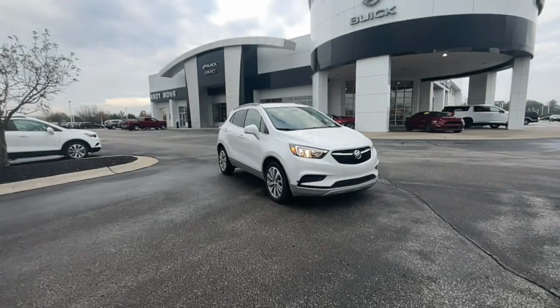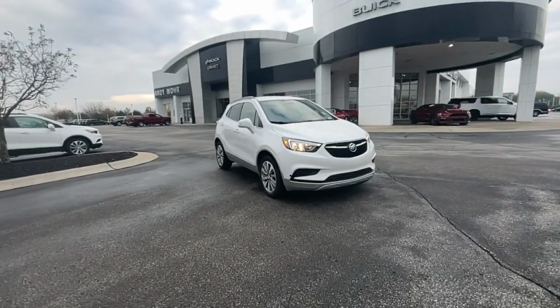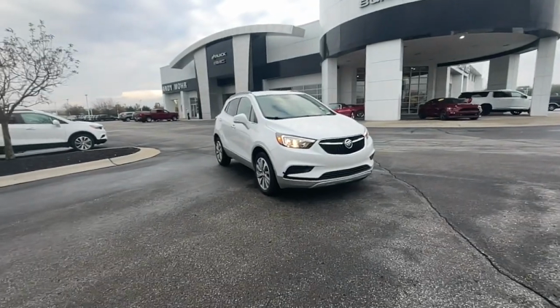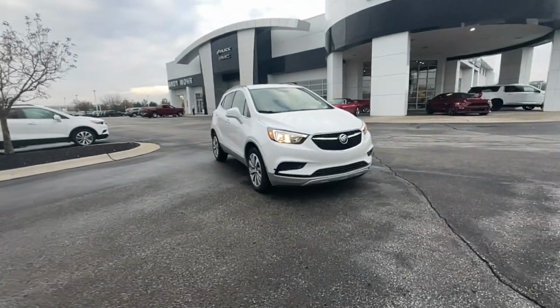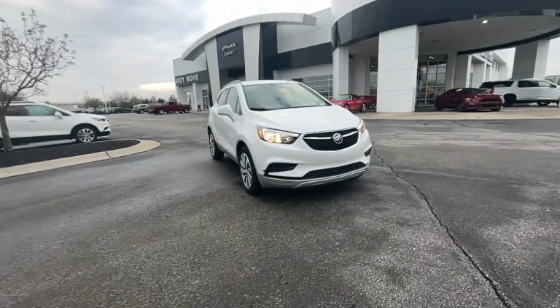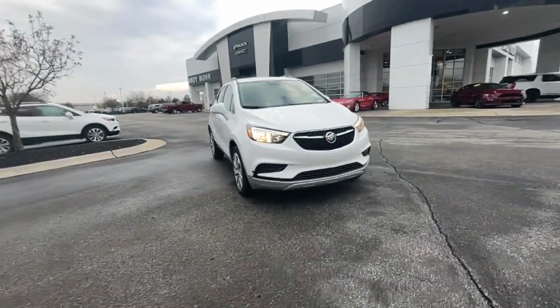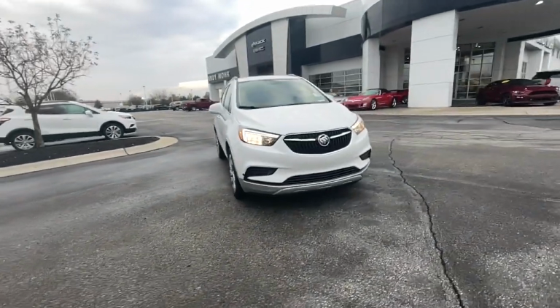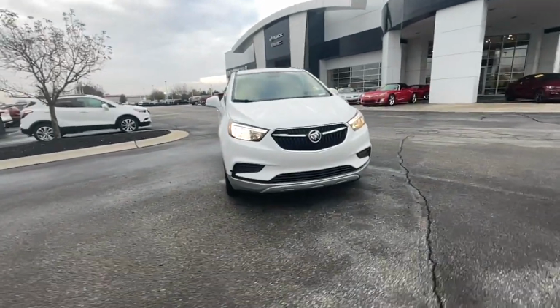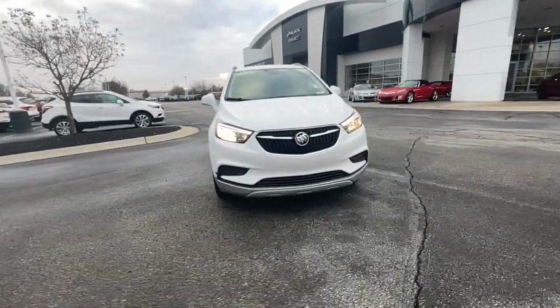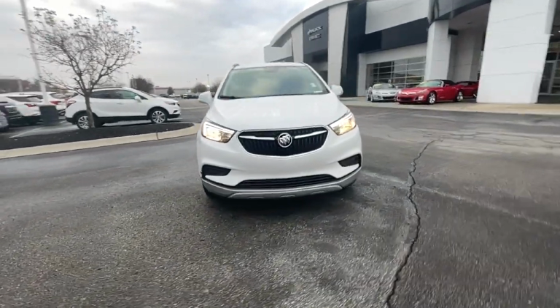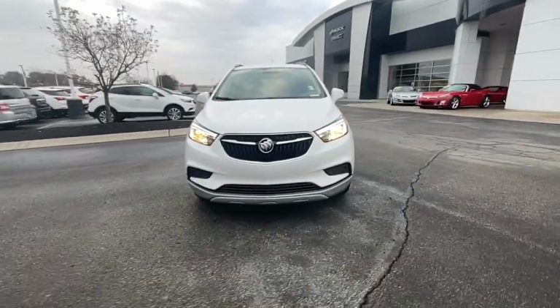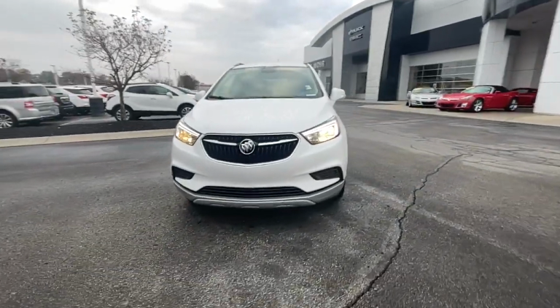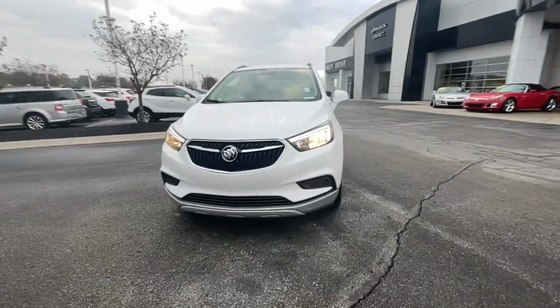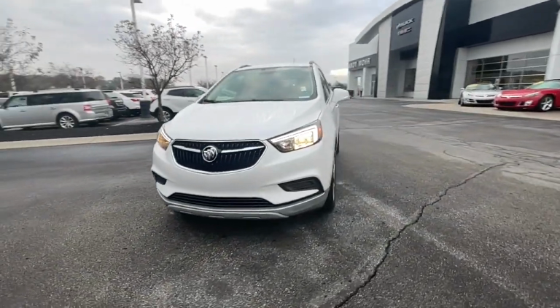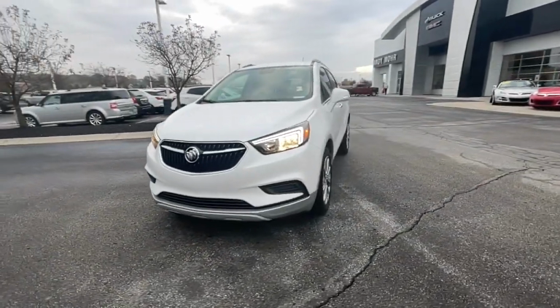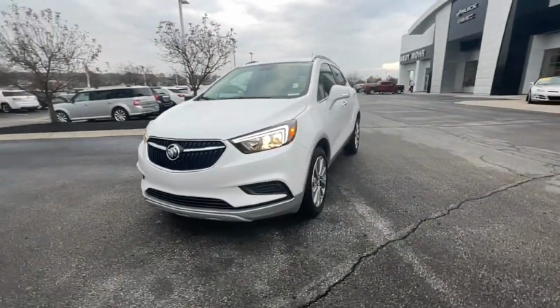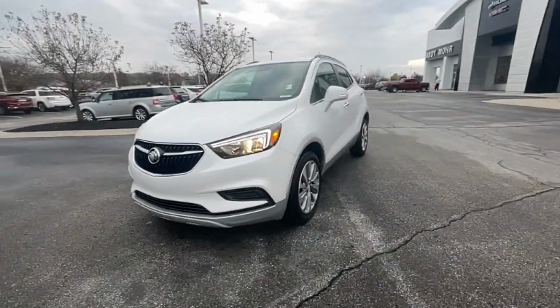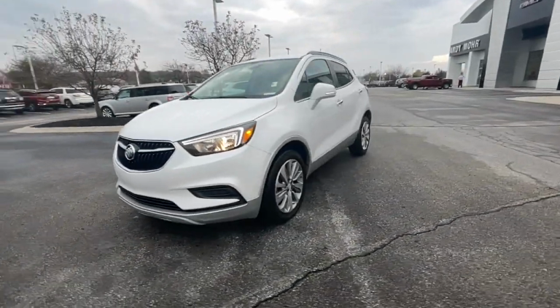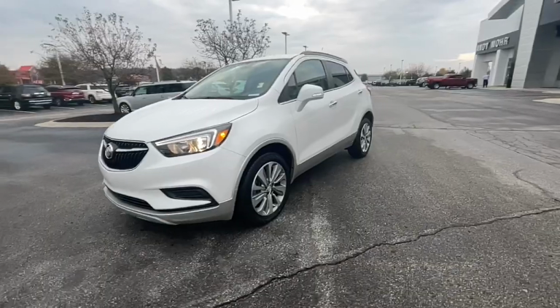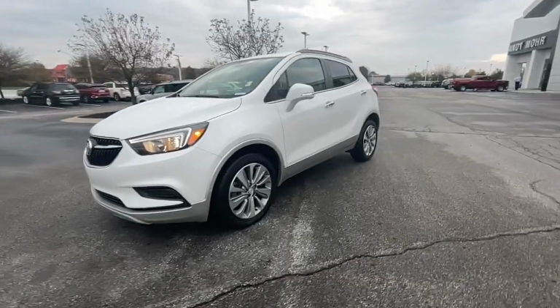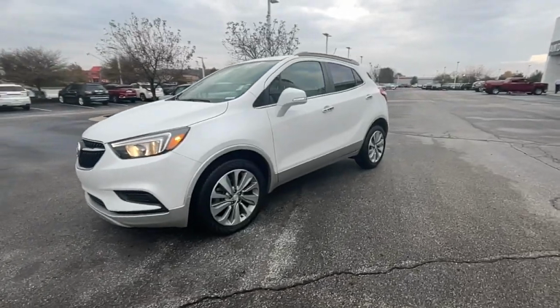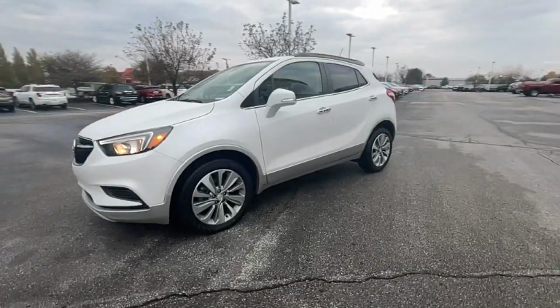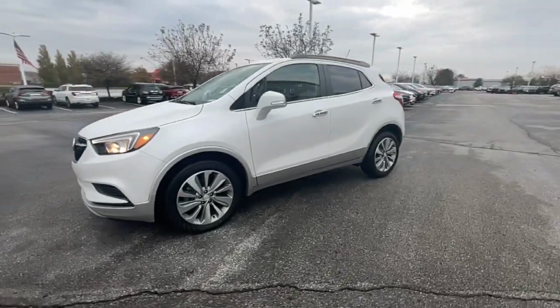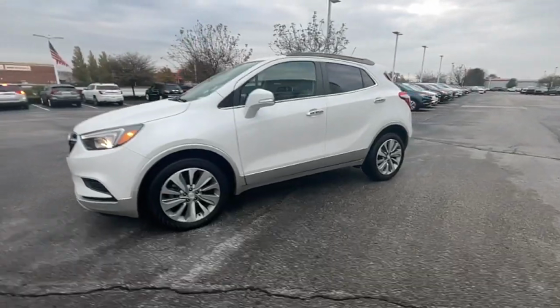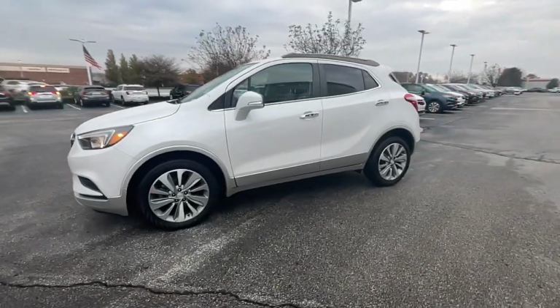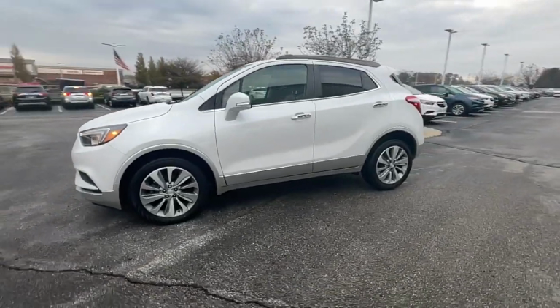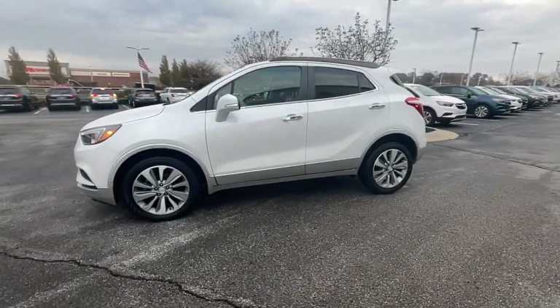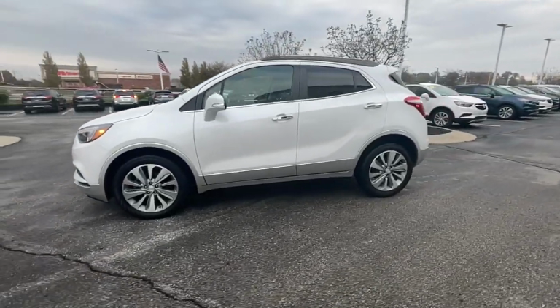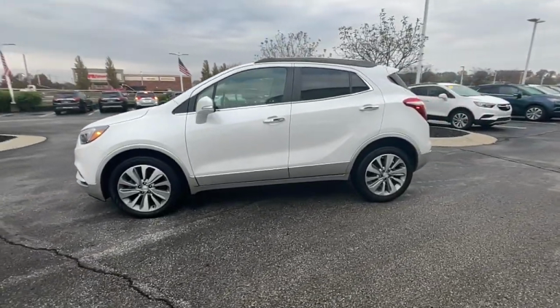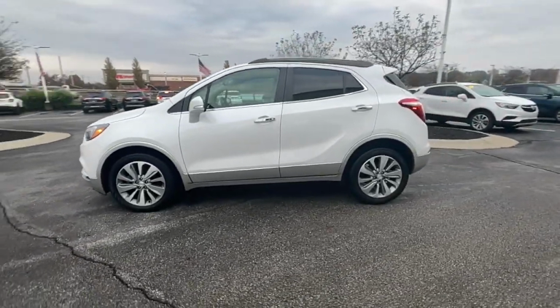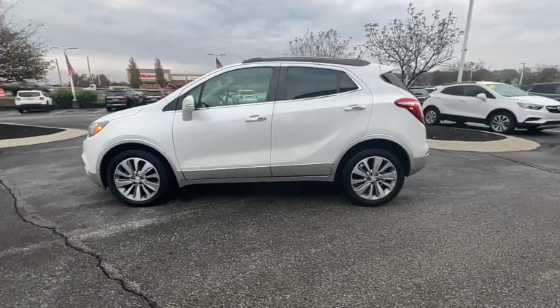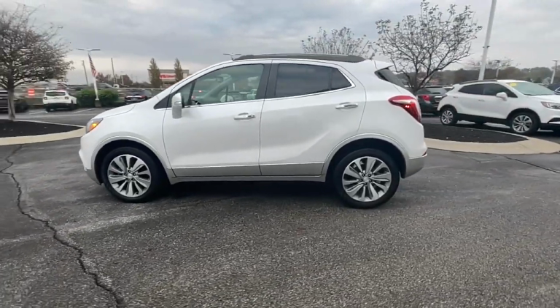Go home happy with the 2019 Buick Encore. This vehicle still has fewer than 30,000 miles on the clock, so it won't last long.